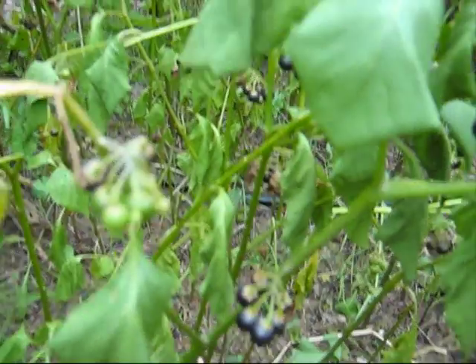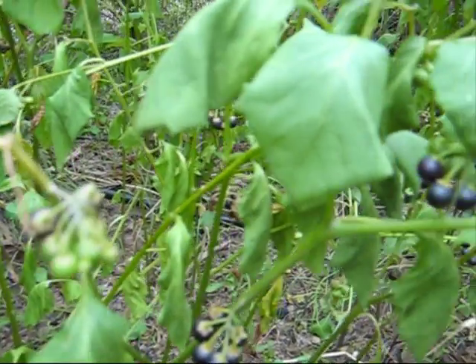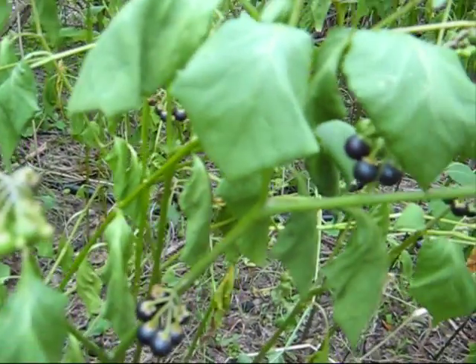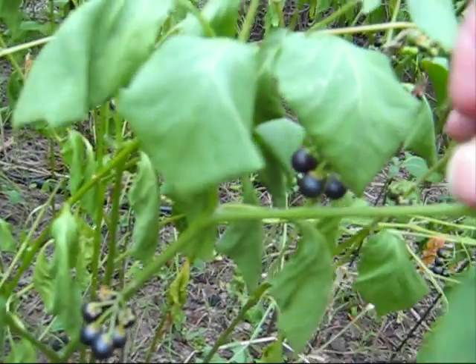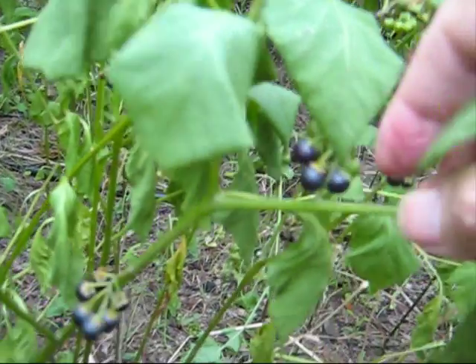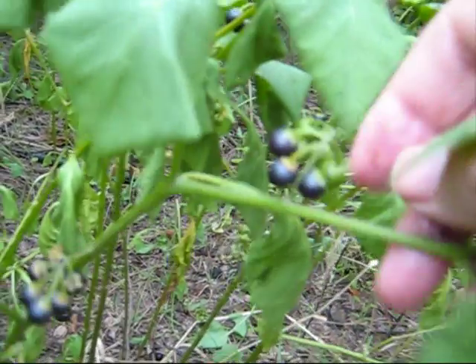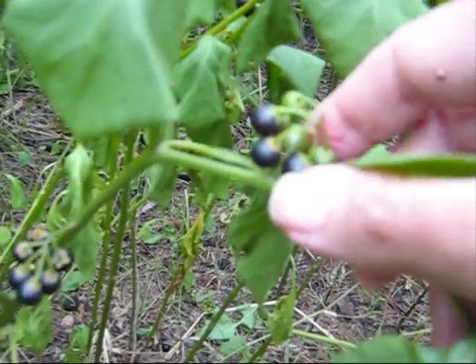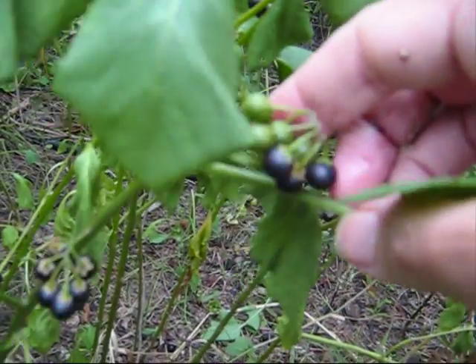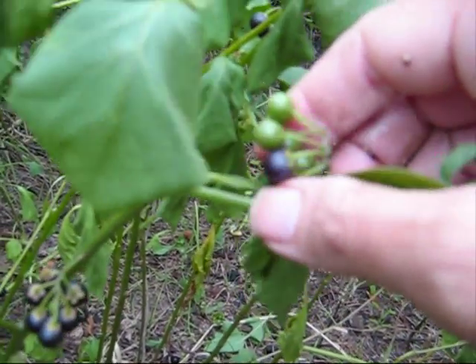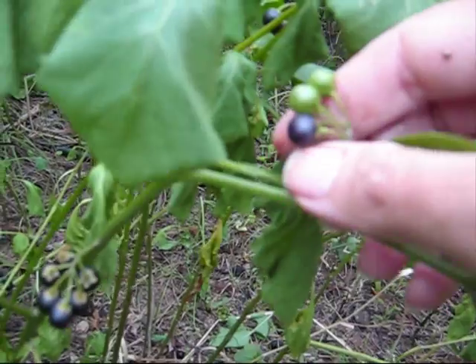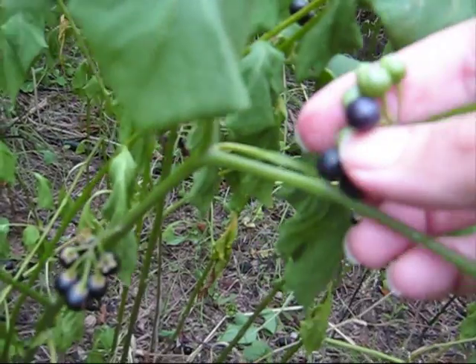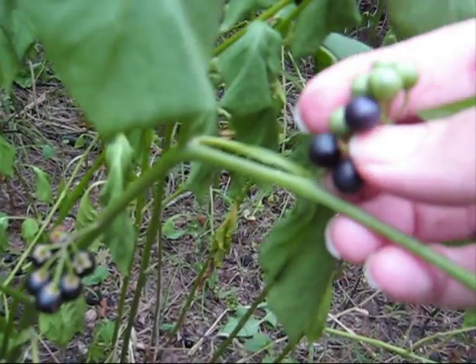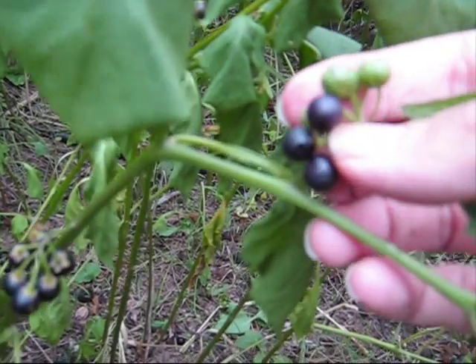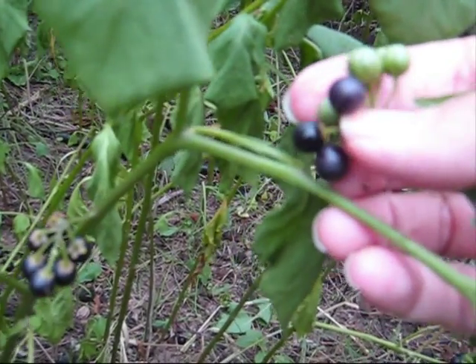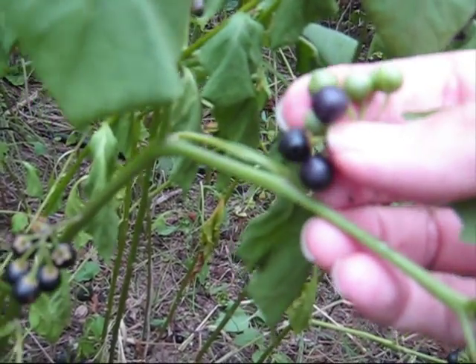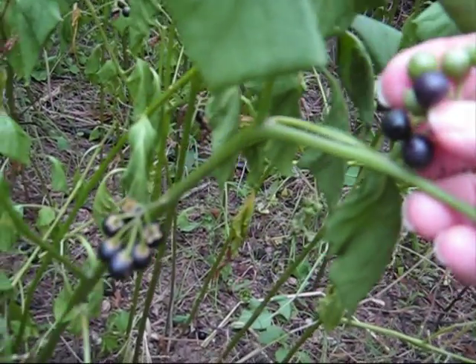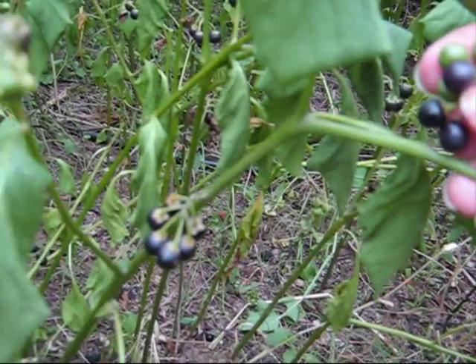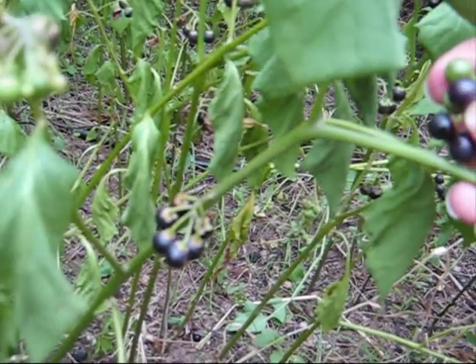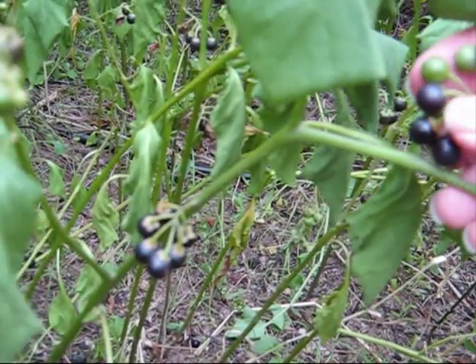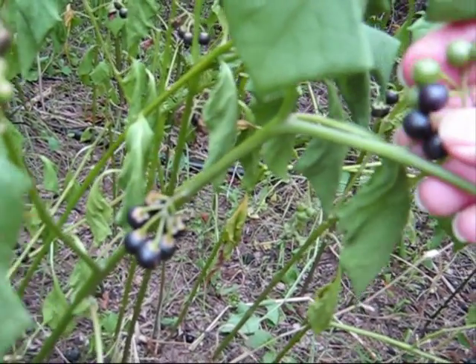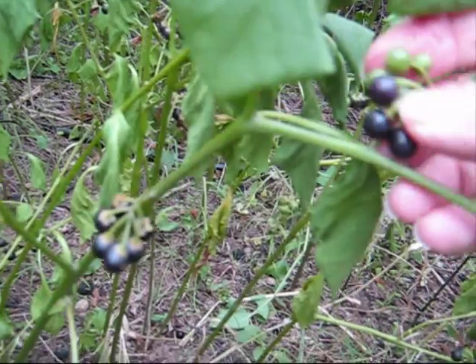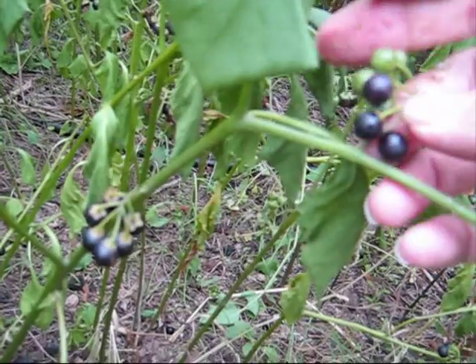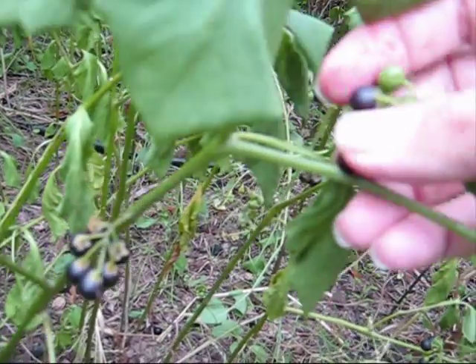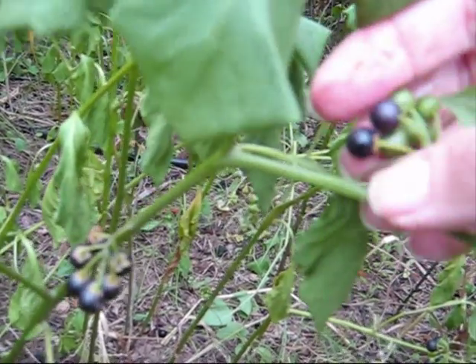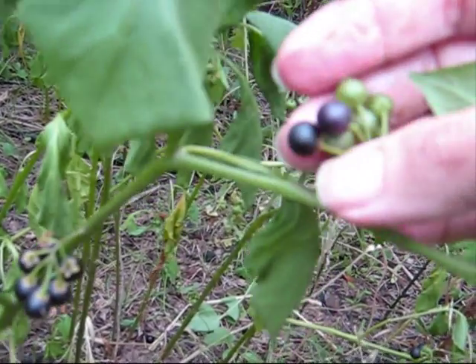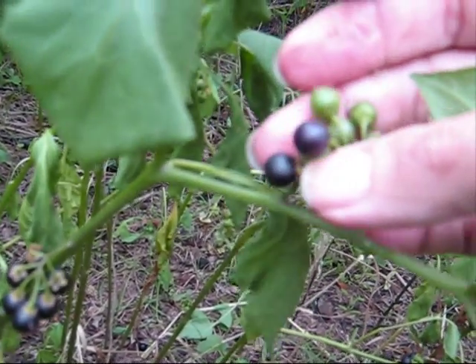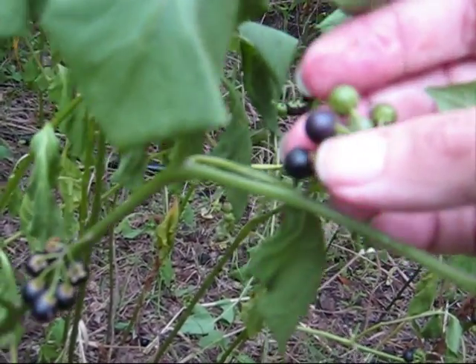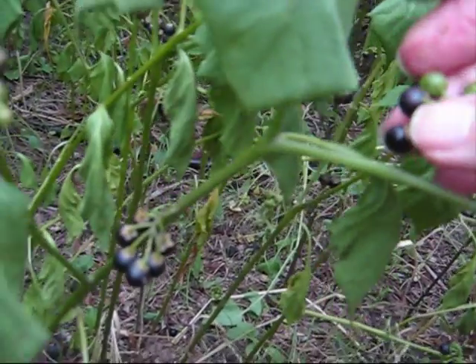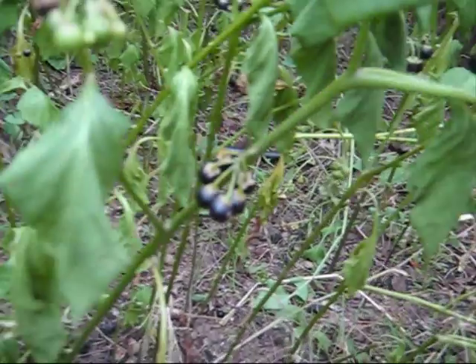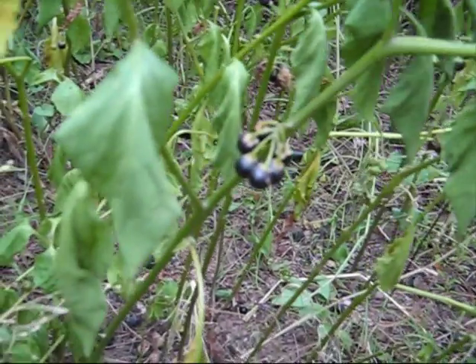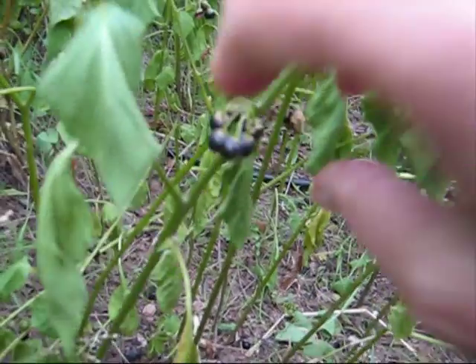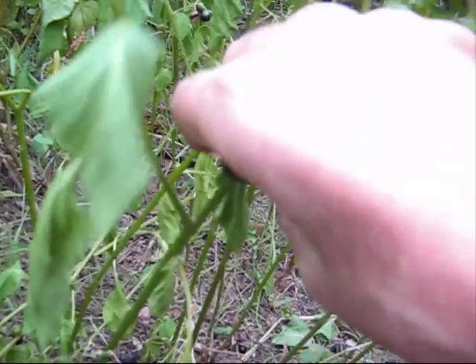The Aborigines weren't stupid. The Australian Aborigines aren't stupid. They had a huge botanical collection — all stored in their minds, passed on by word of mouth.